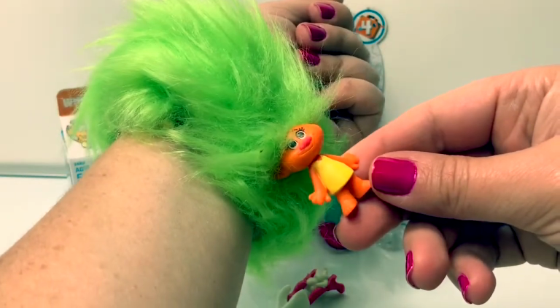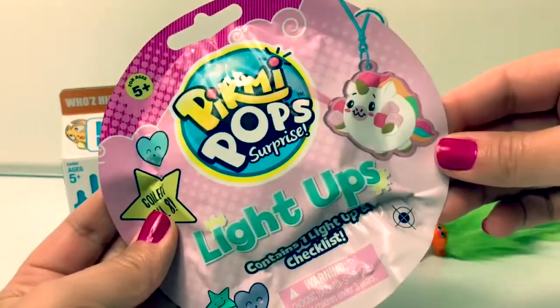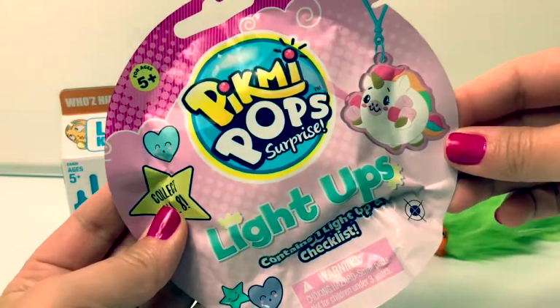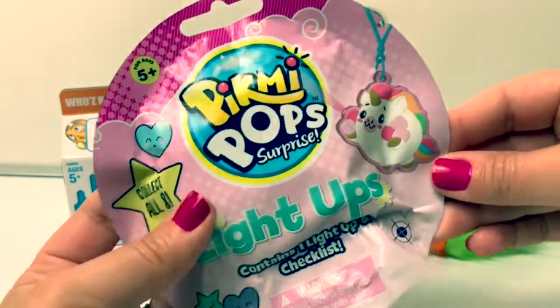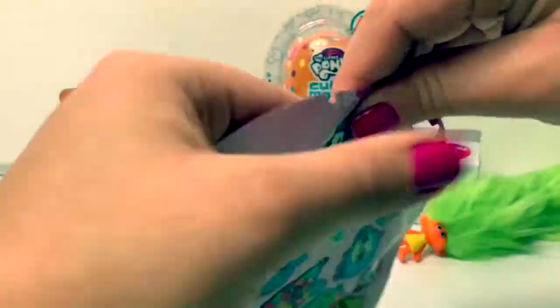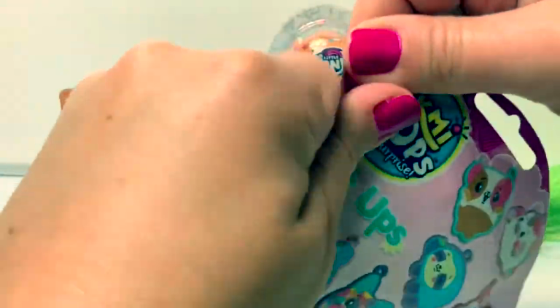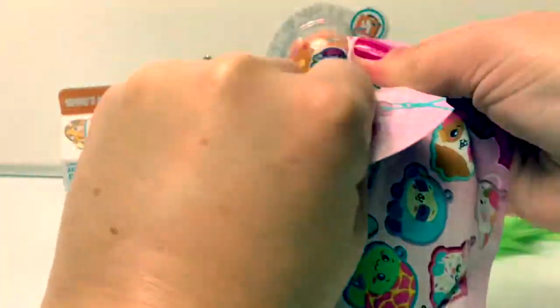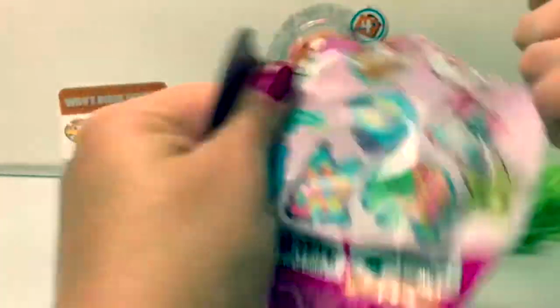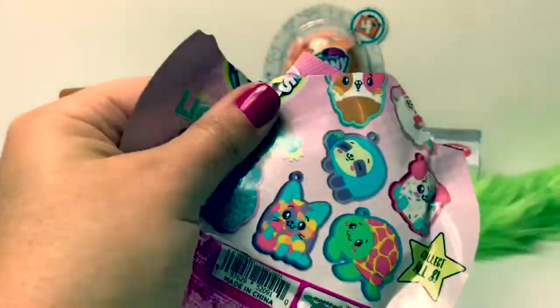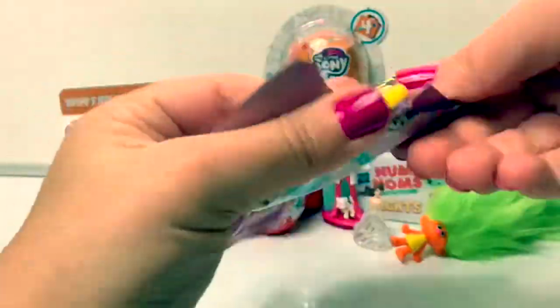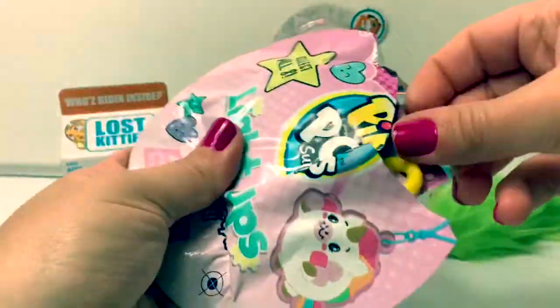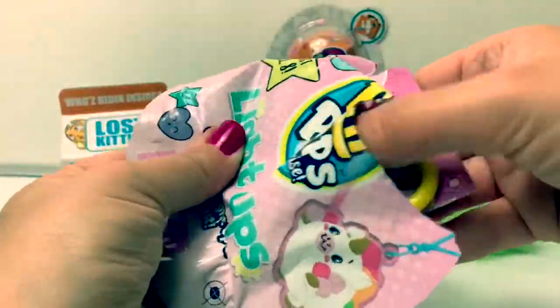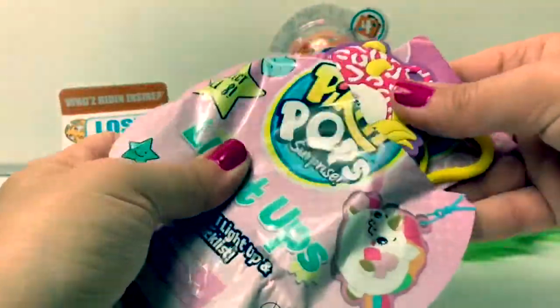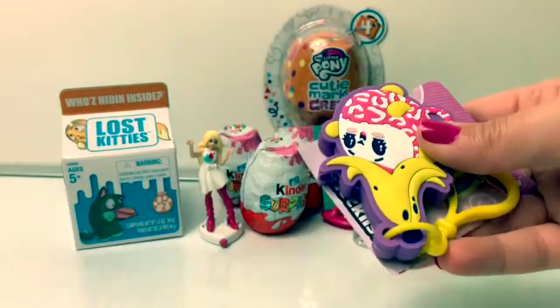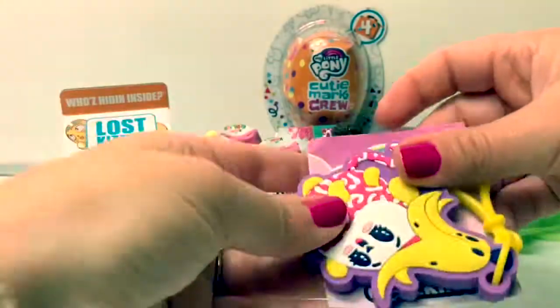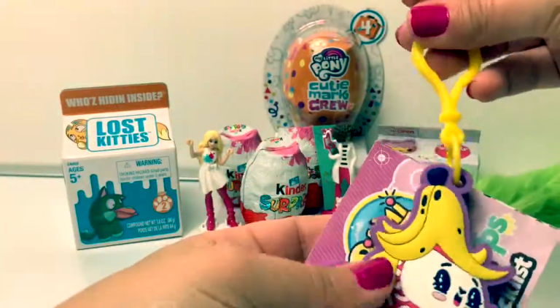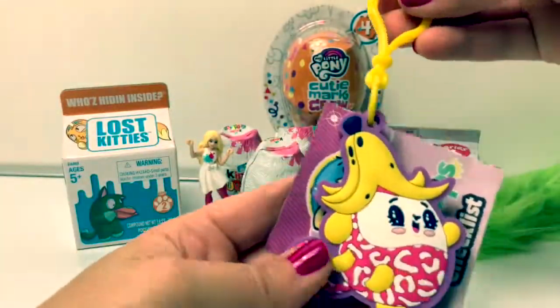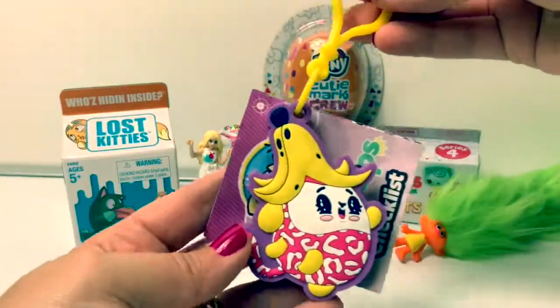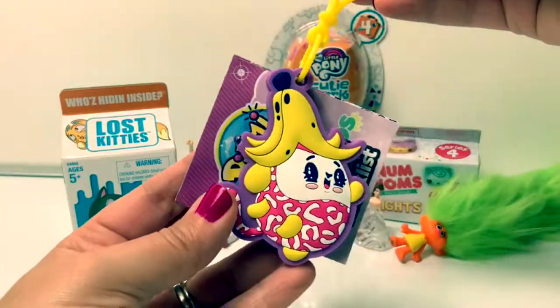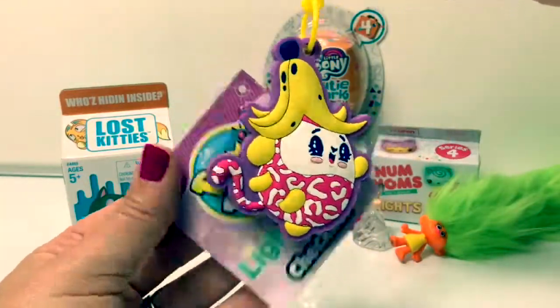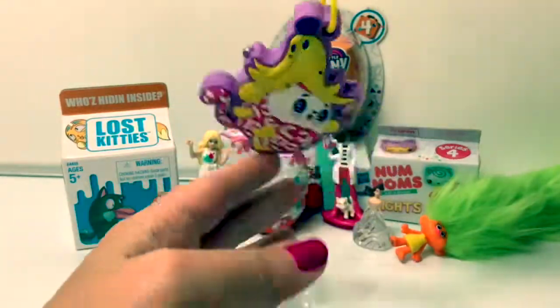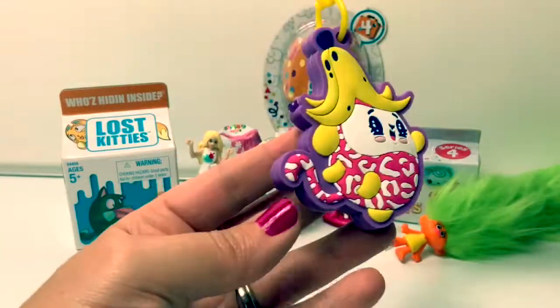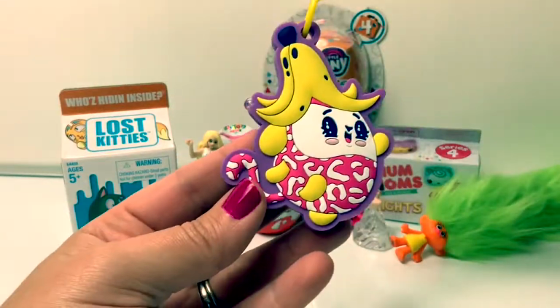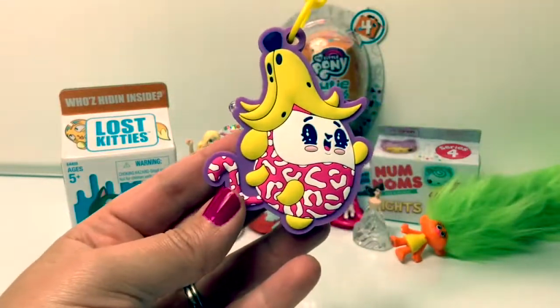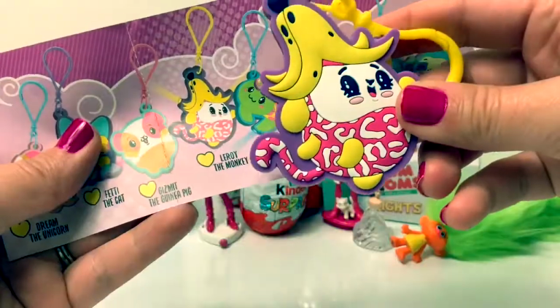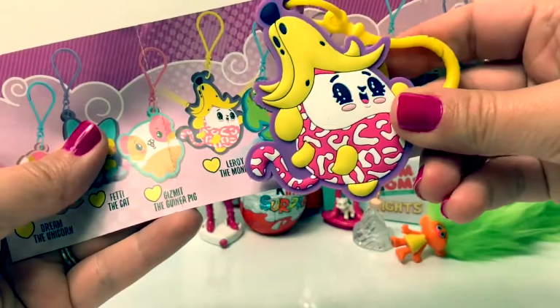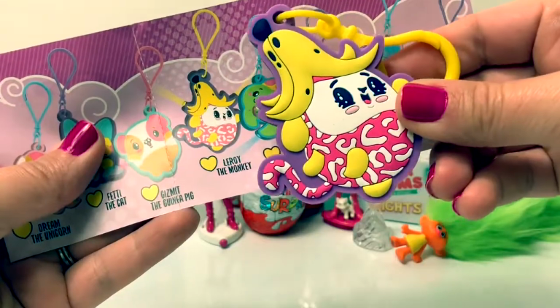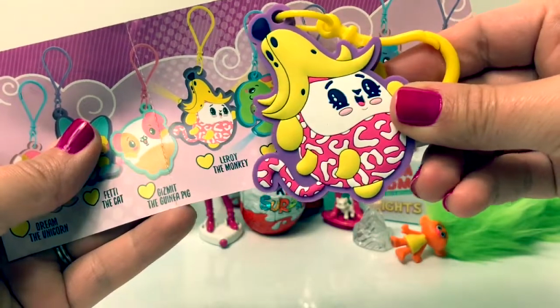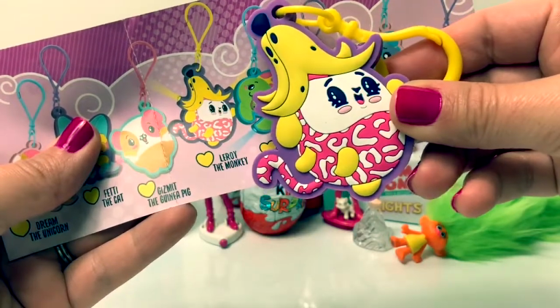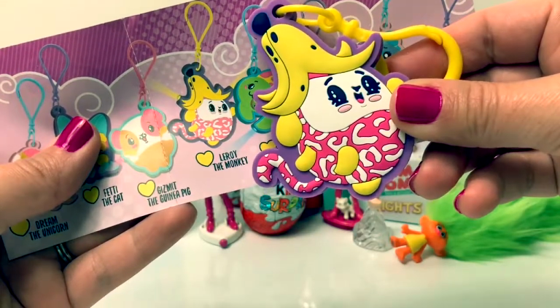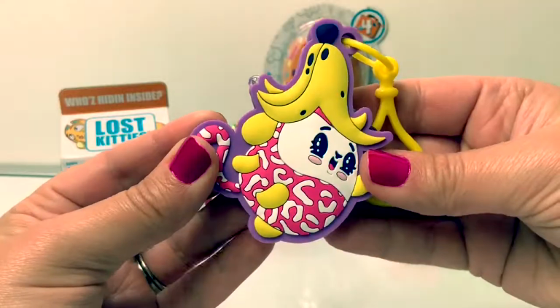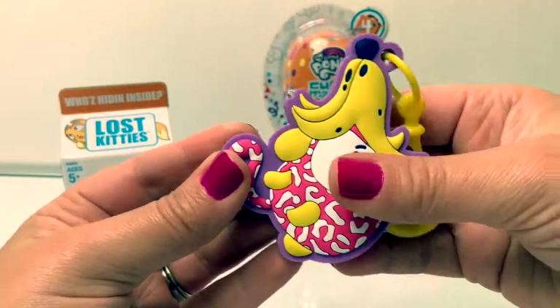Pikmi Pops! Awww, how cute! This one is Leroy the monkey! He lights up!